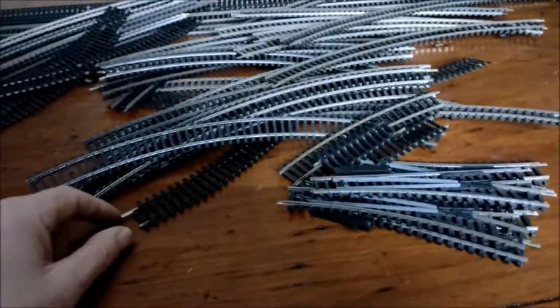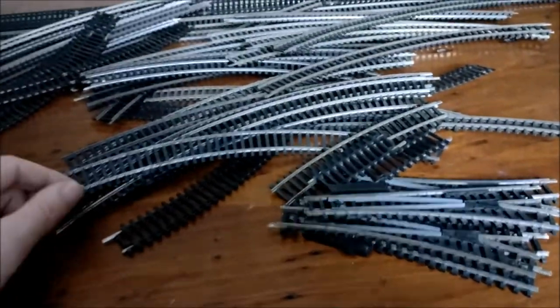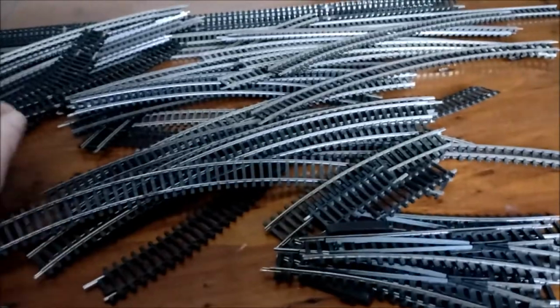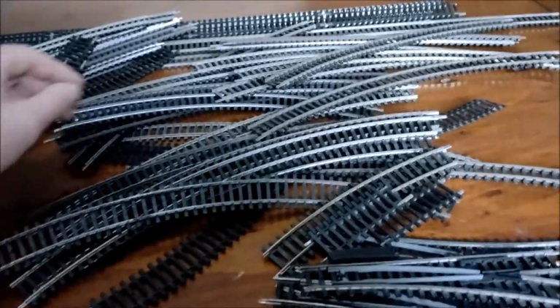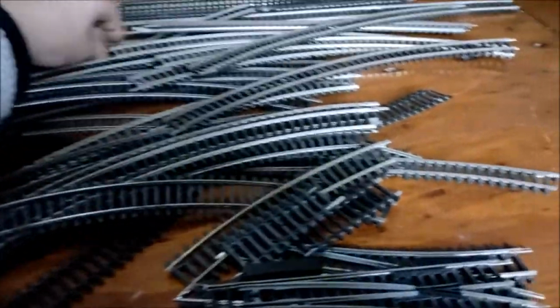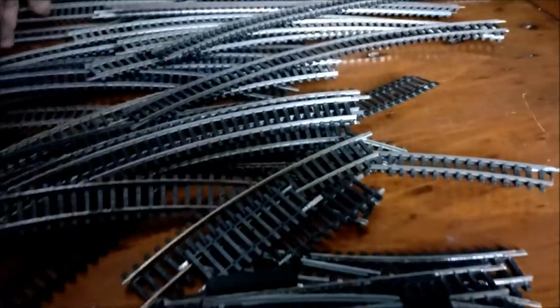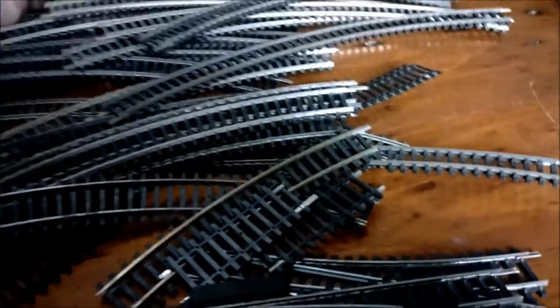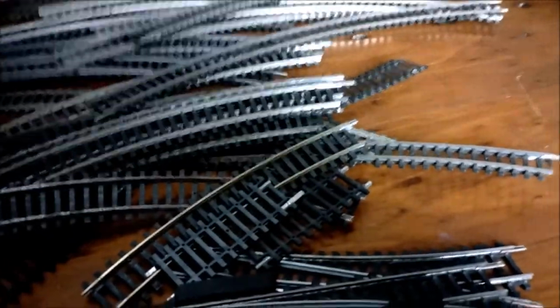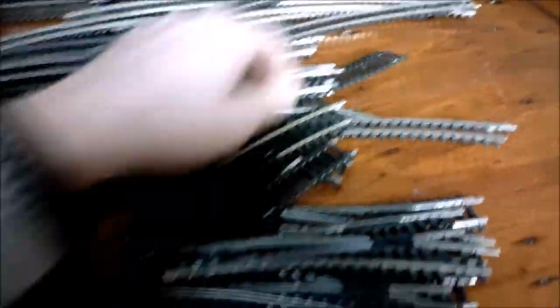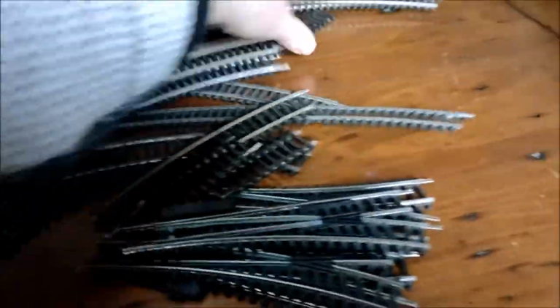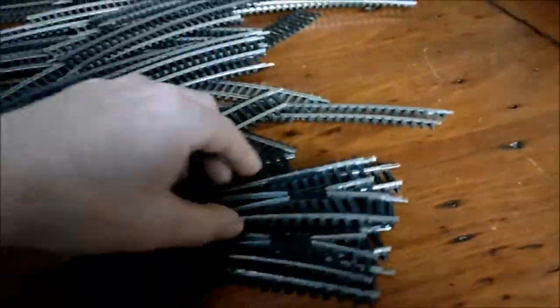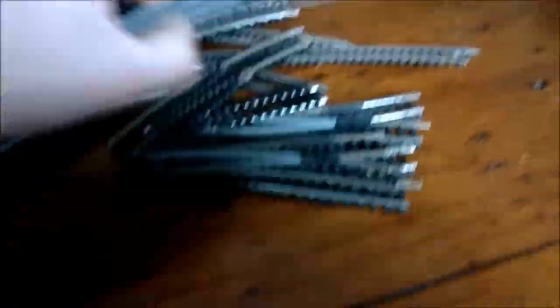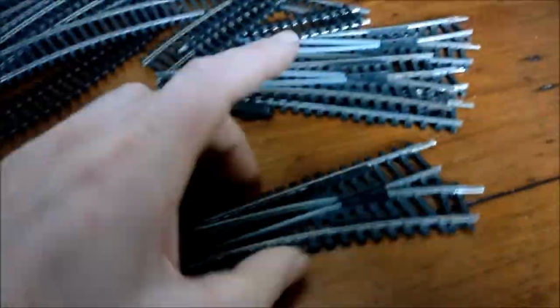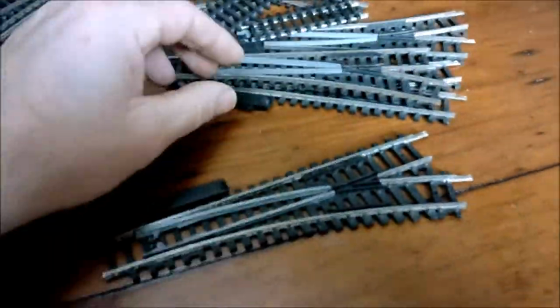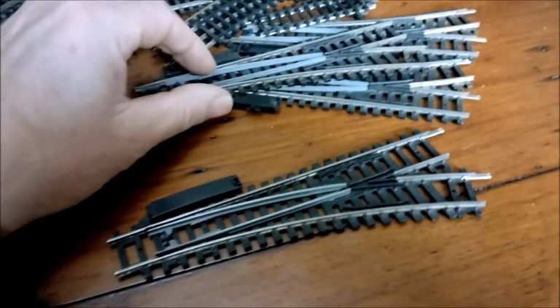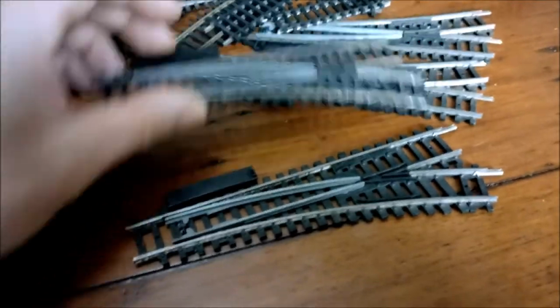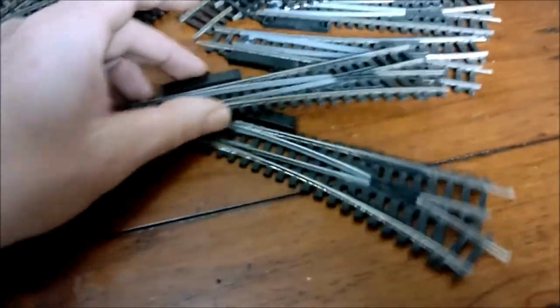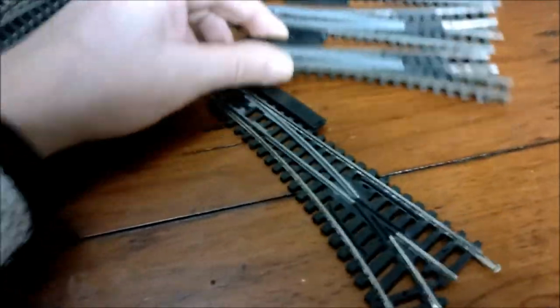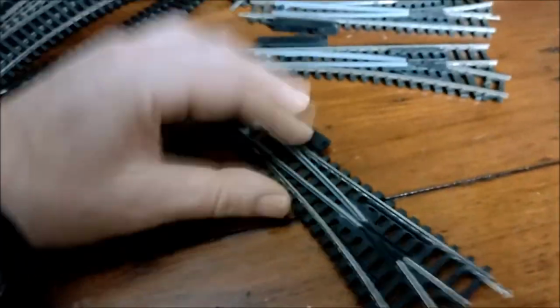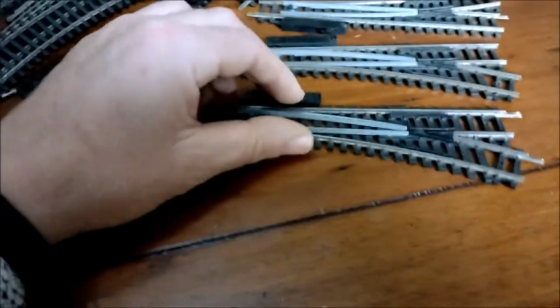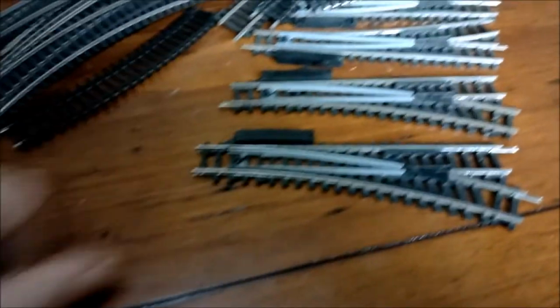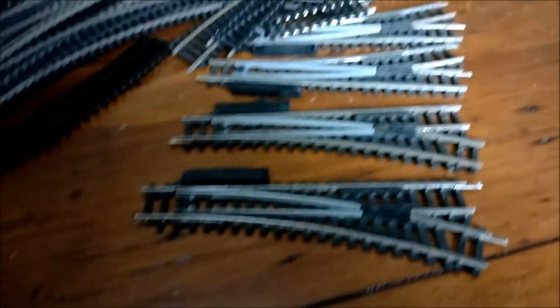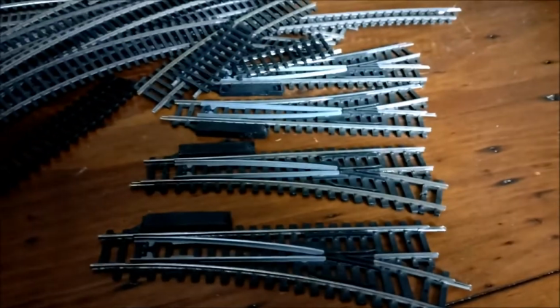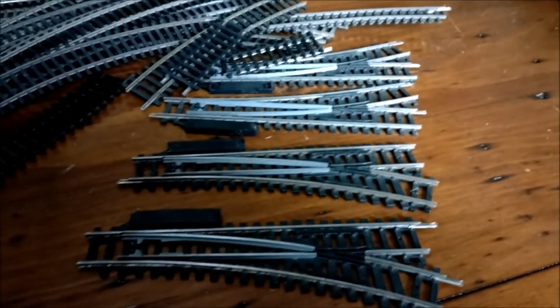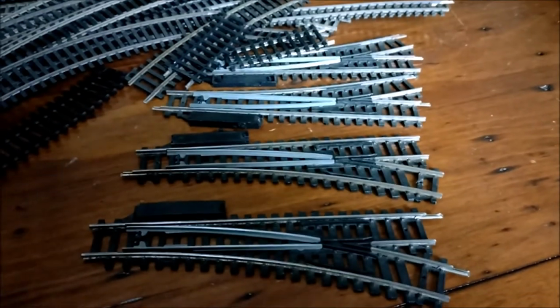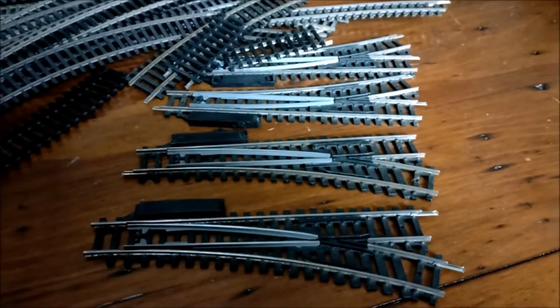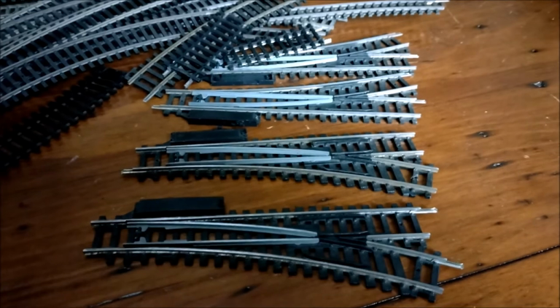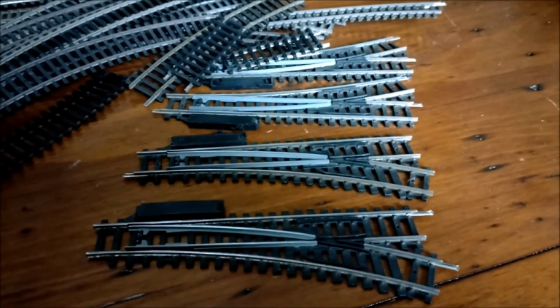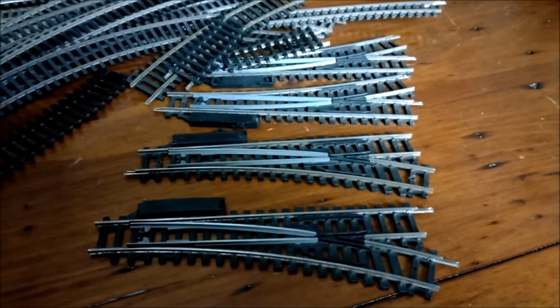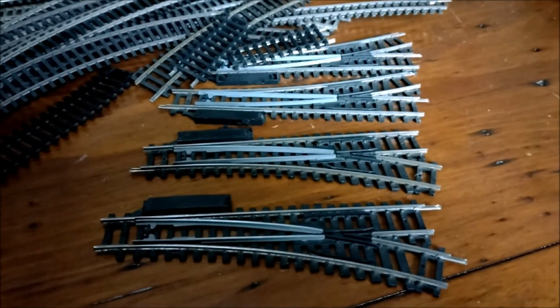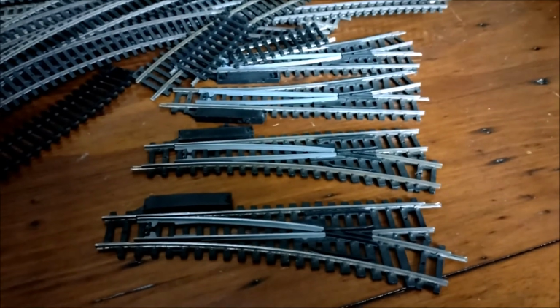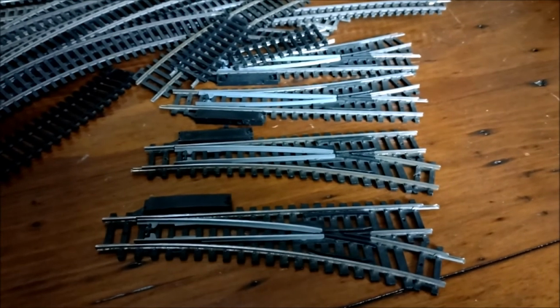I might go a little bit longer and go for one with some points. If I put points in on both sides that'd be great, so I'll have a look at some designs and see what I can do.